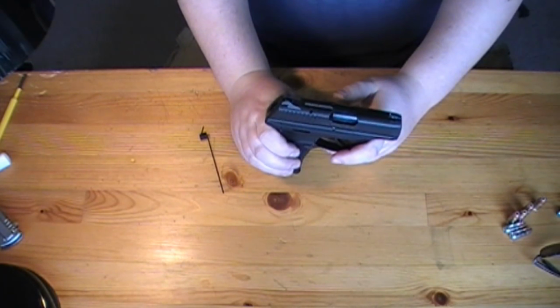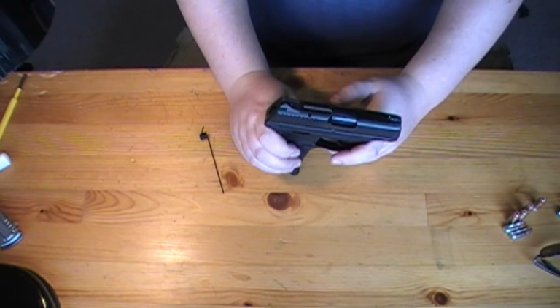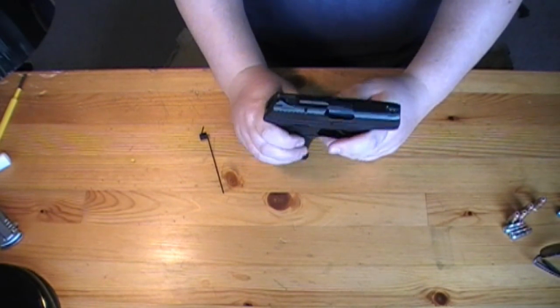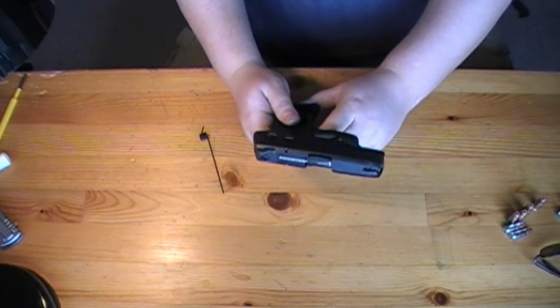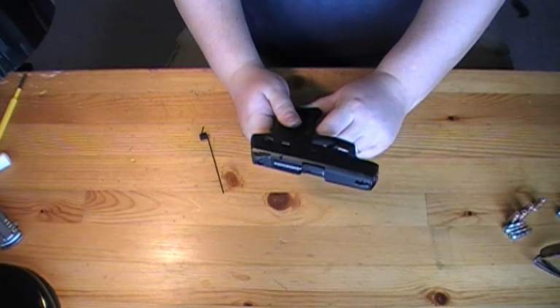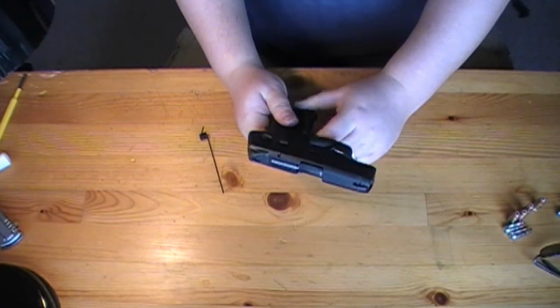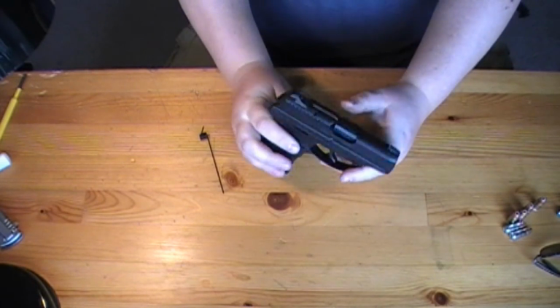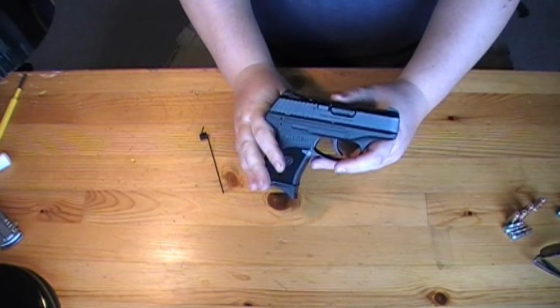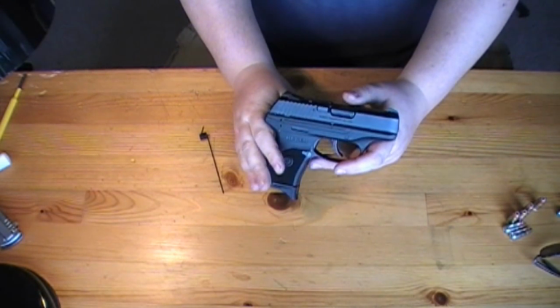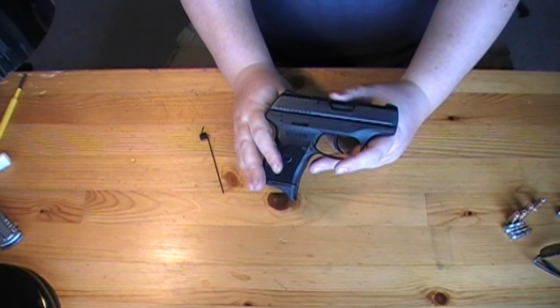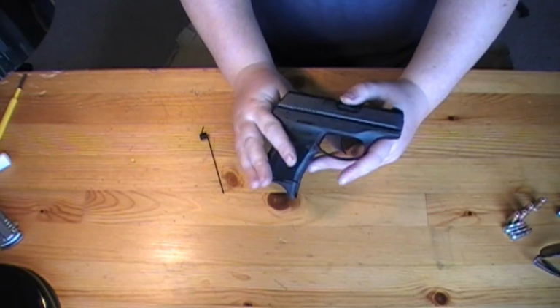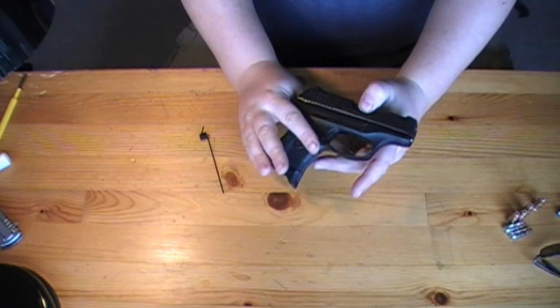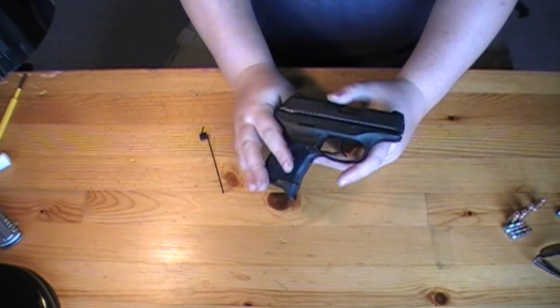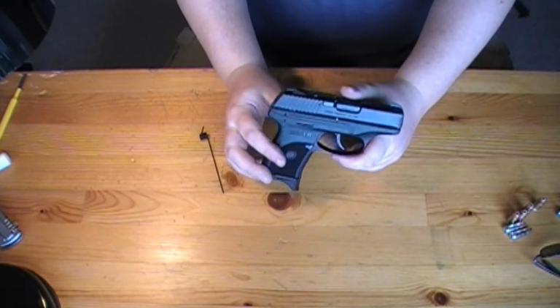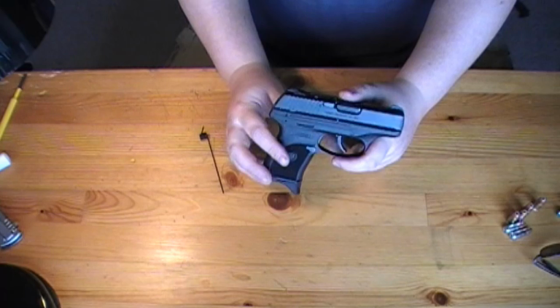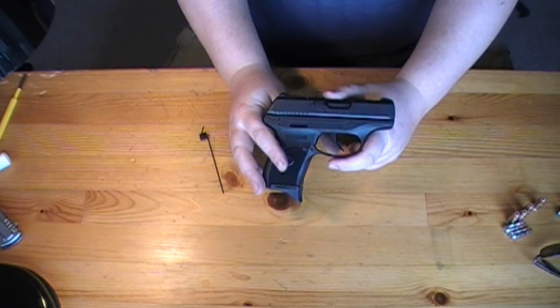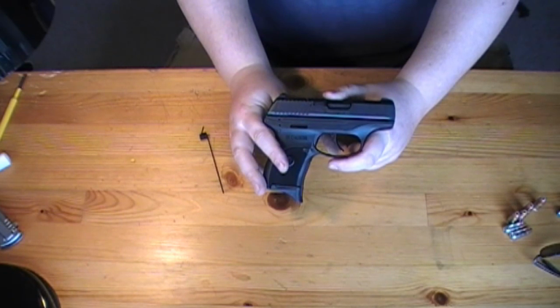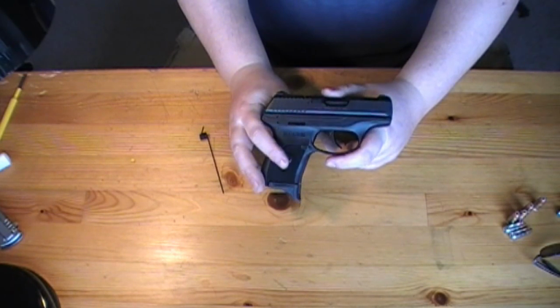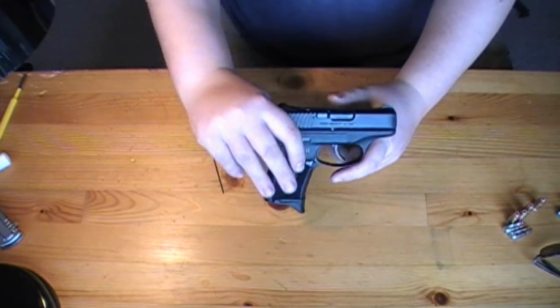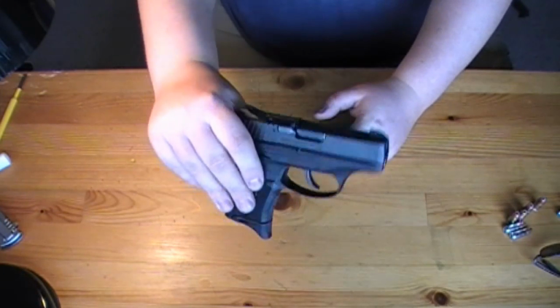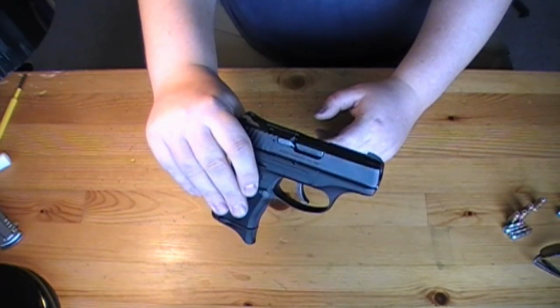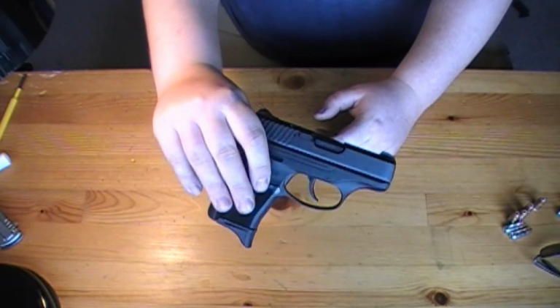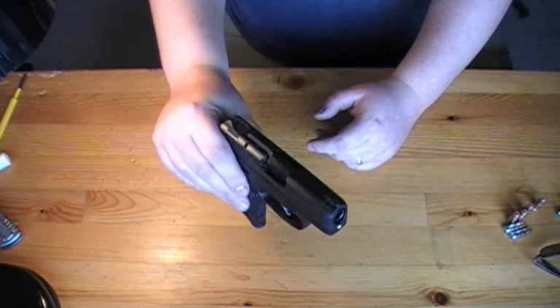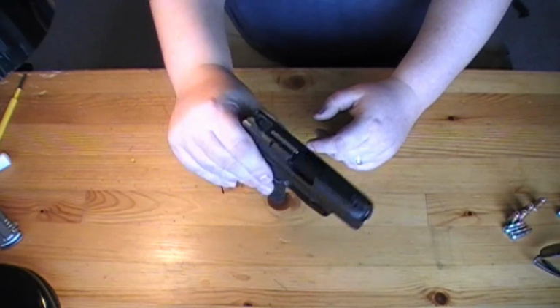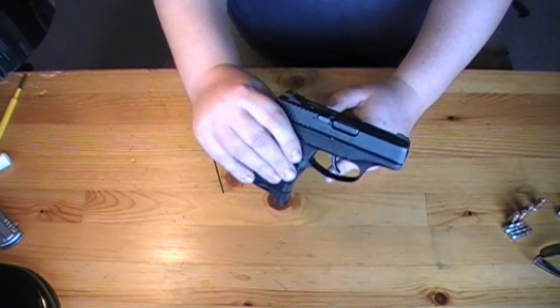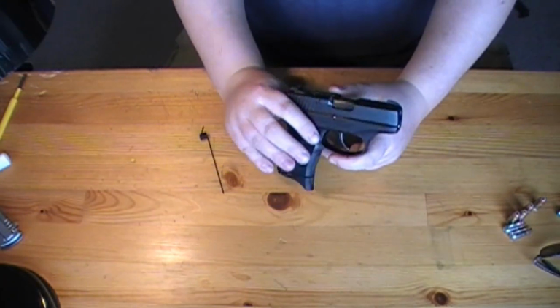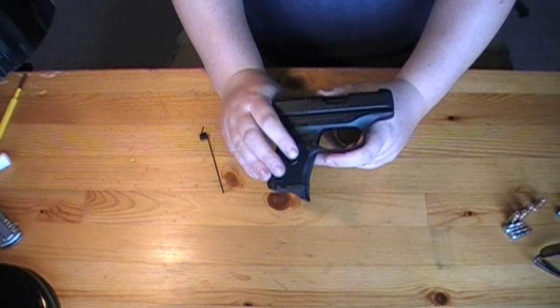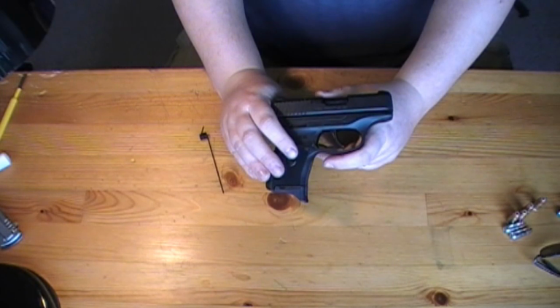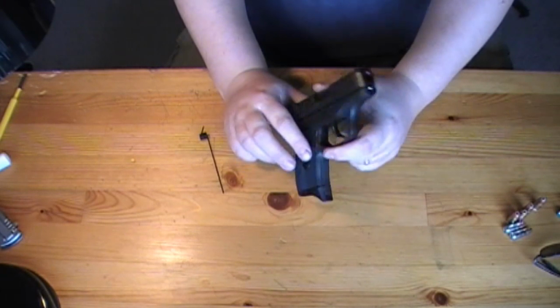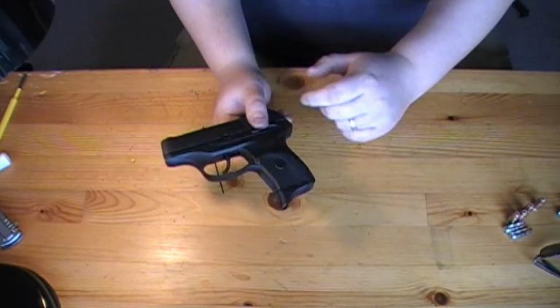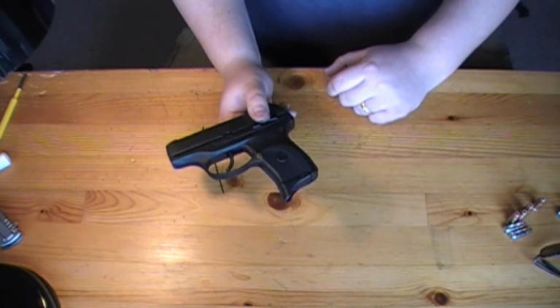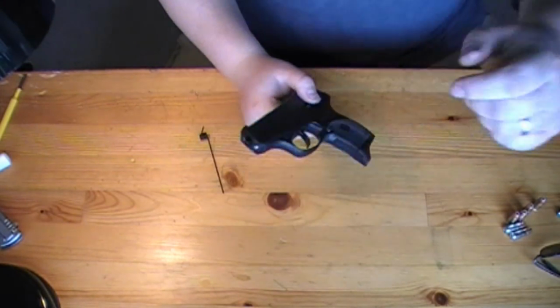If you guys have any questions on this takedown and reassembly, feel free to ask. If you enjoyed this video please subscribe. This is the Ruger LC9 and this is Chad from CNR Reviews. Thanks a lot for watching guys, have a great day.